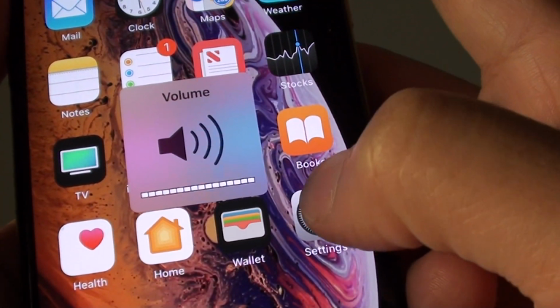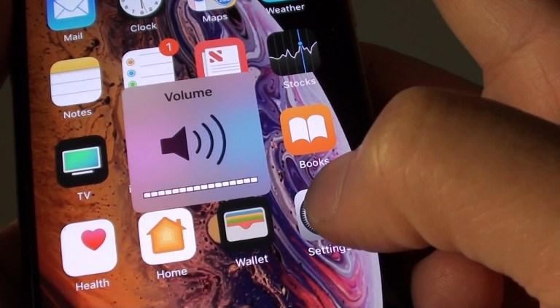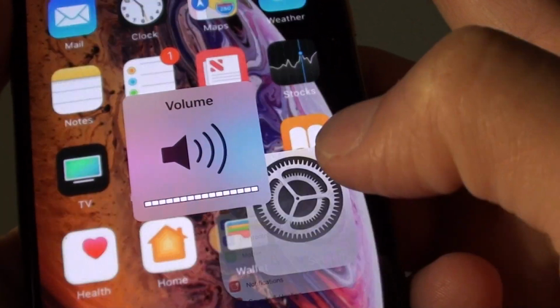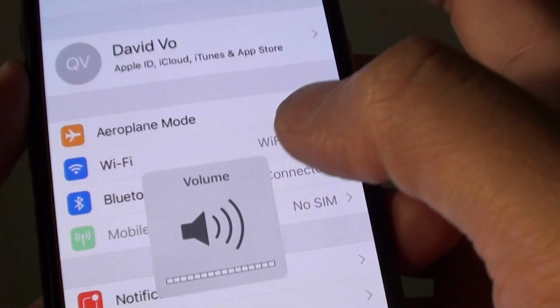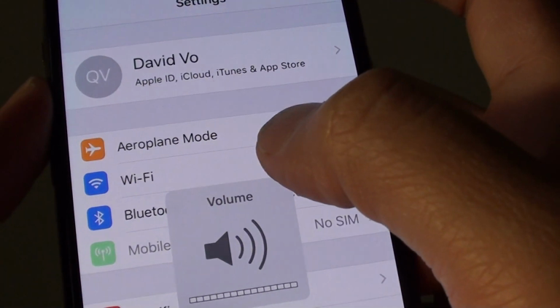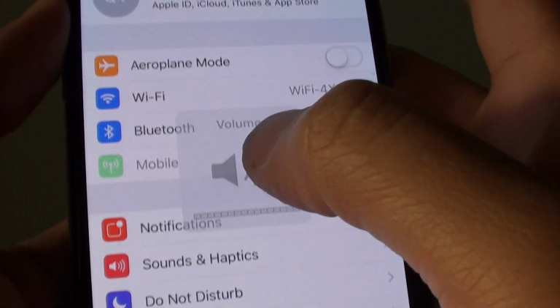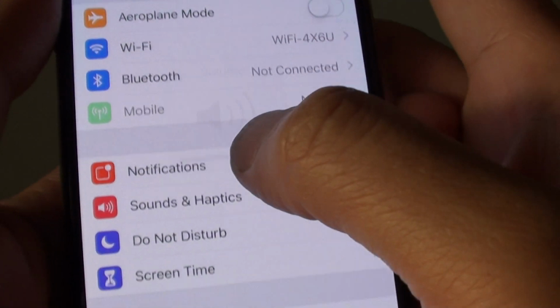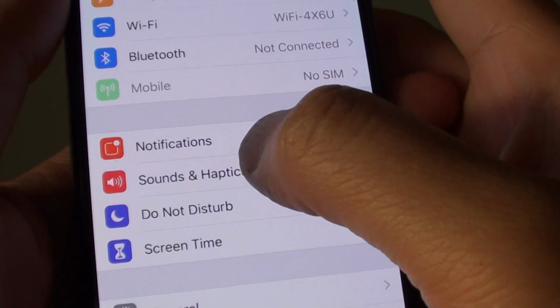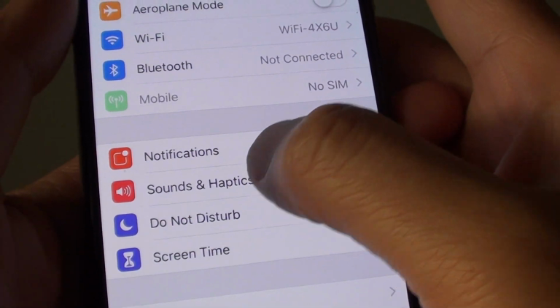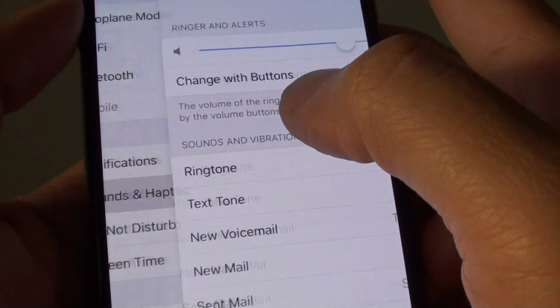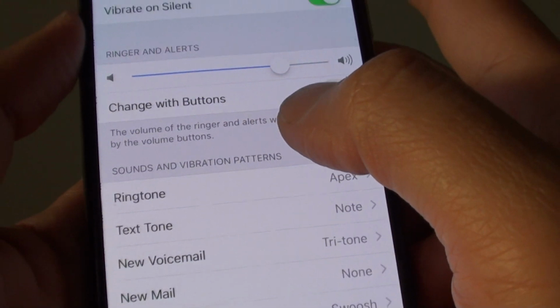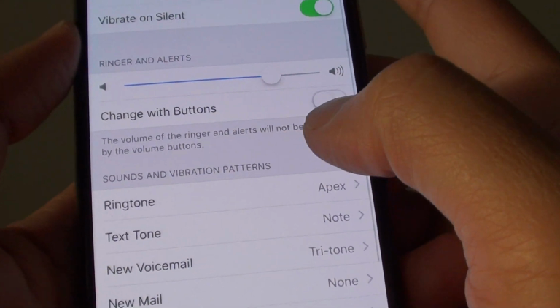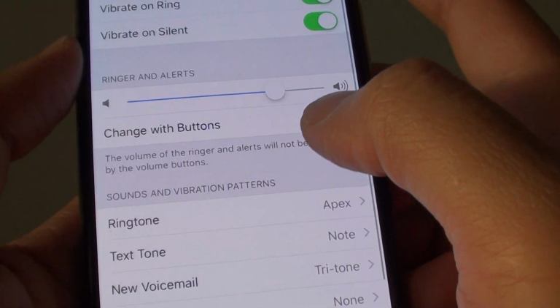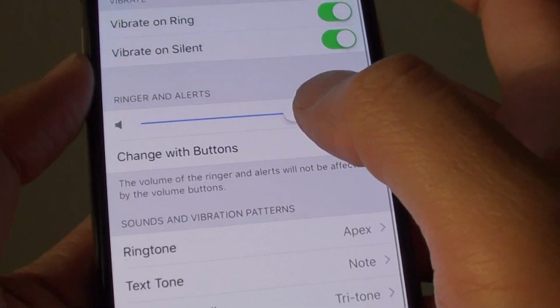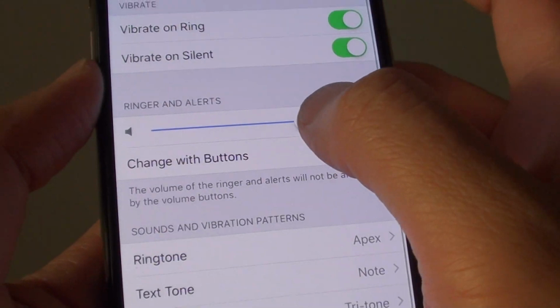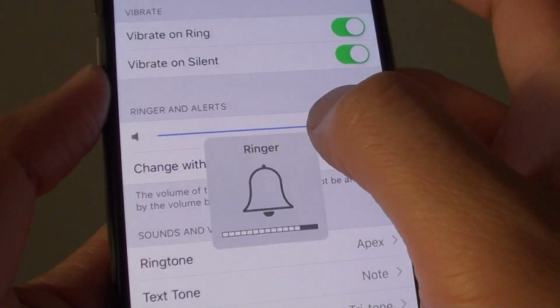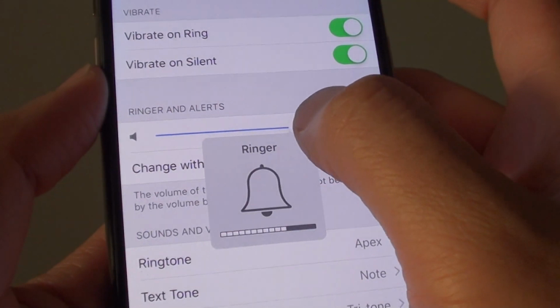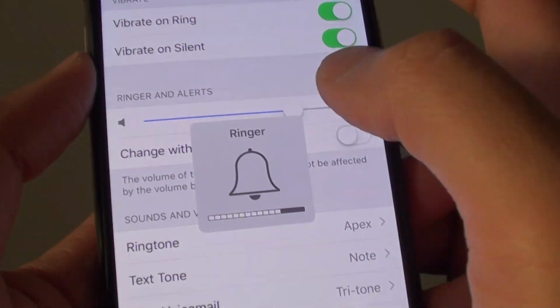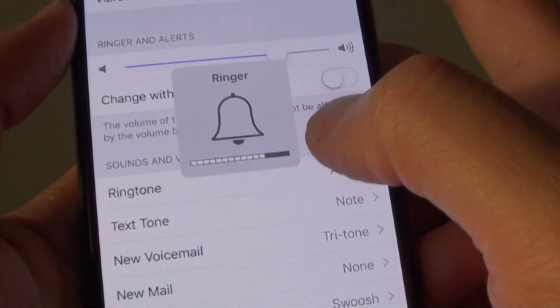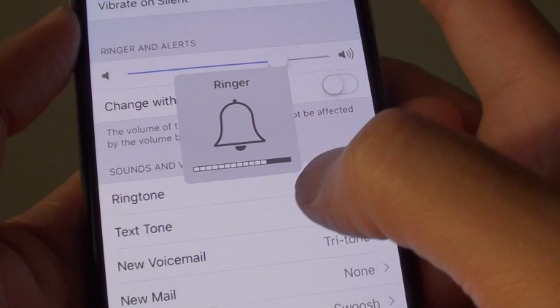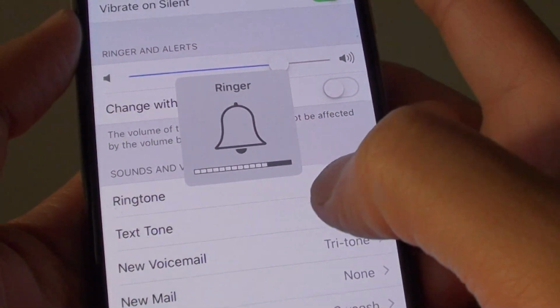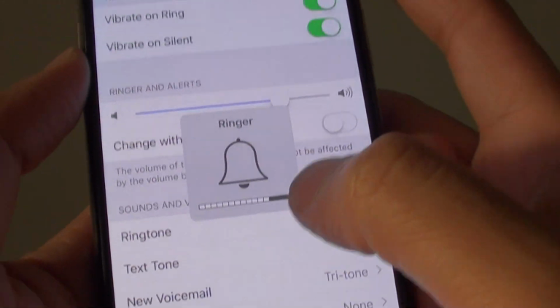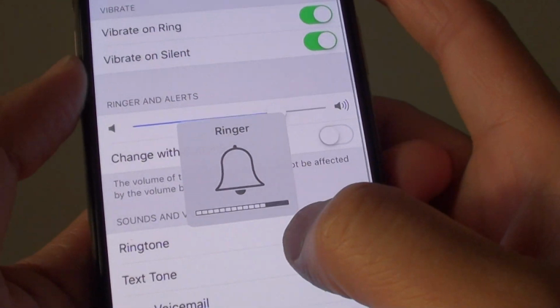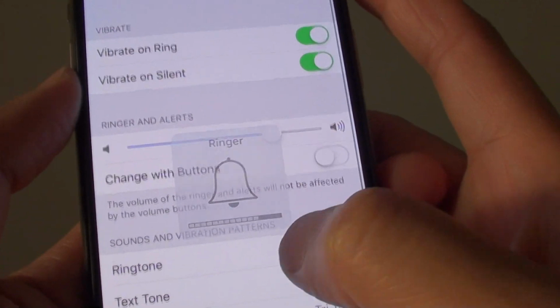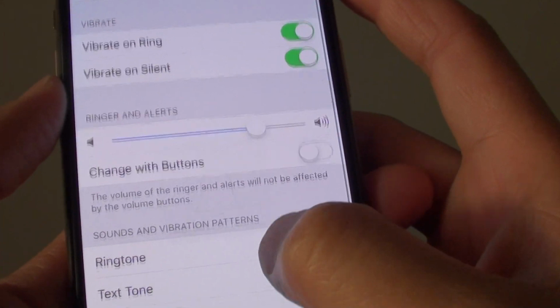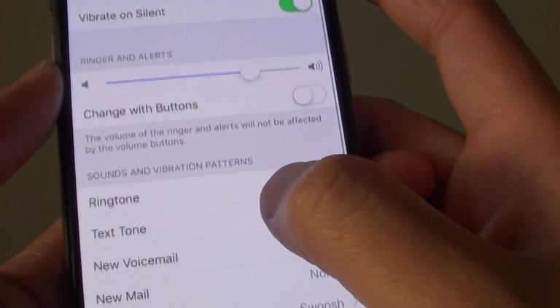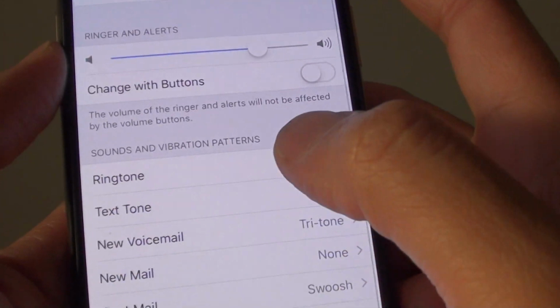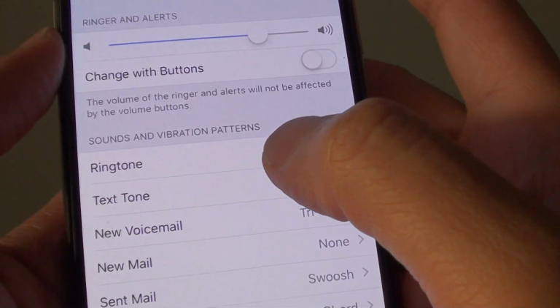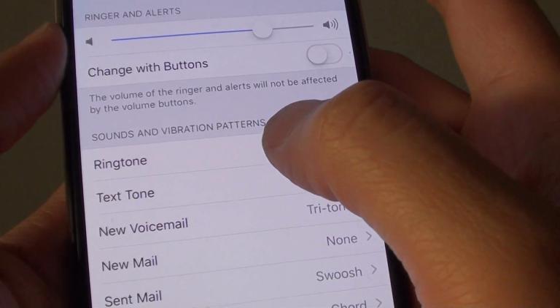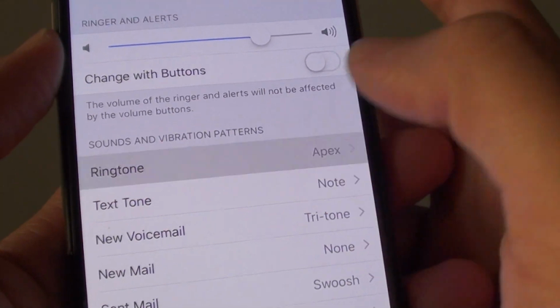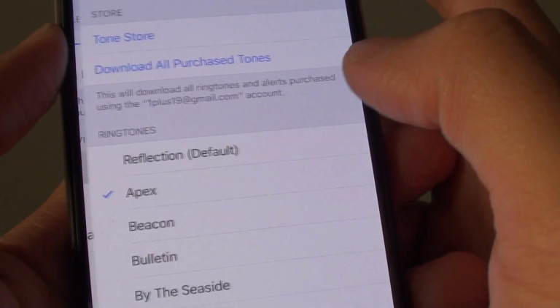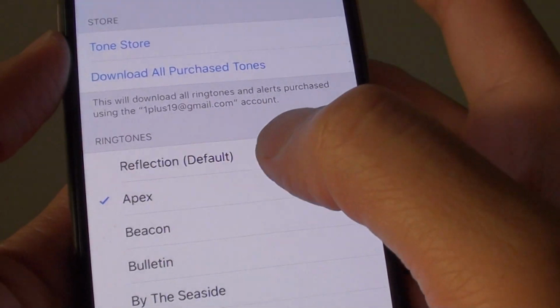You can also go into Settings and then go into Sound. Make sure the ring and alert slider is switched all the way up. Also make sure you choose a ringtone that is loud enough.